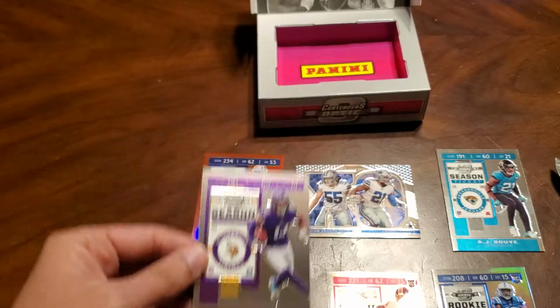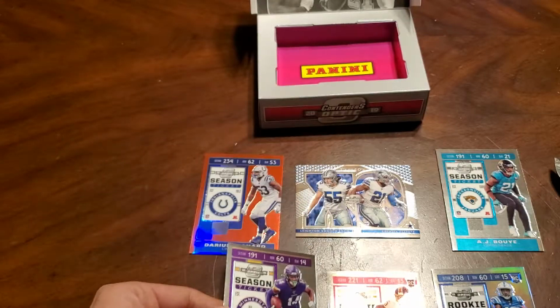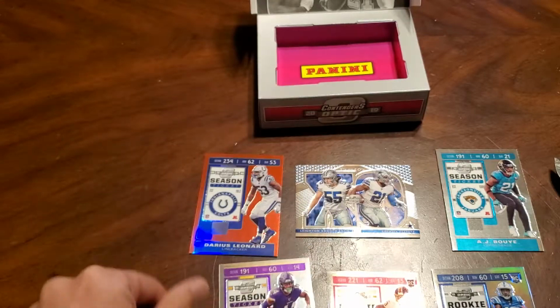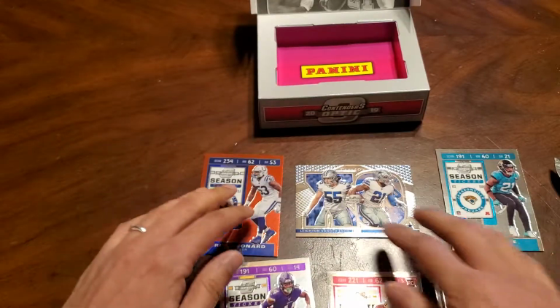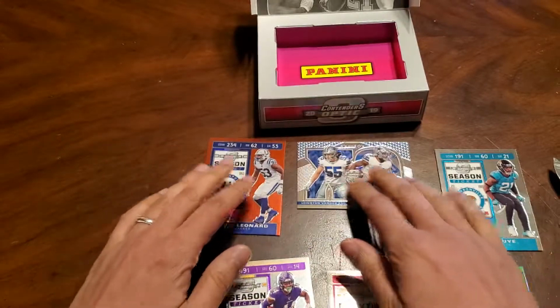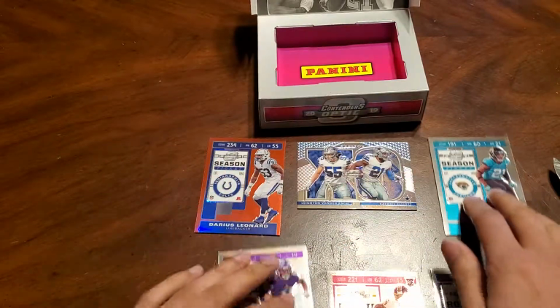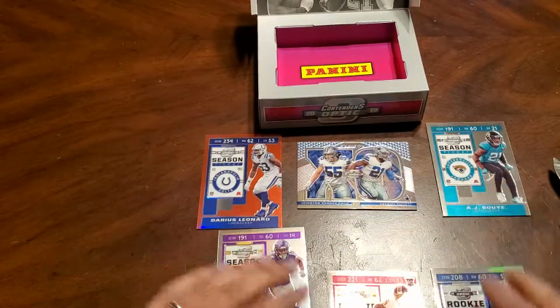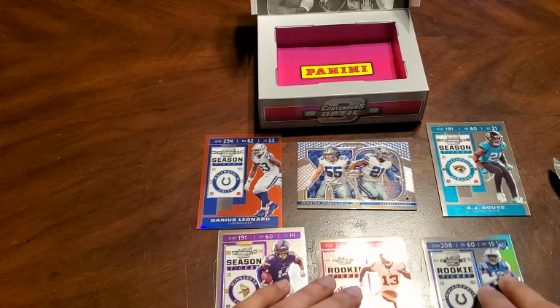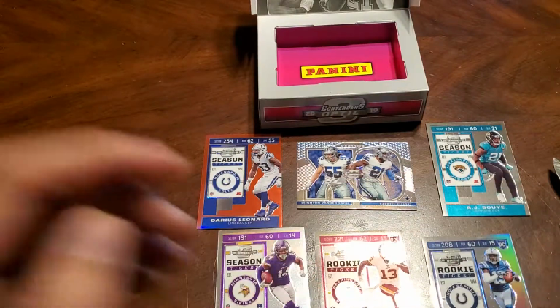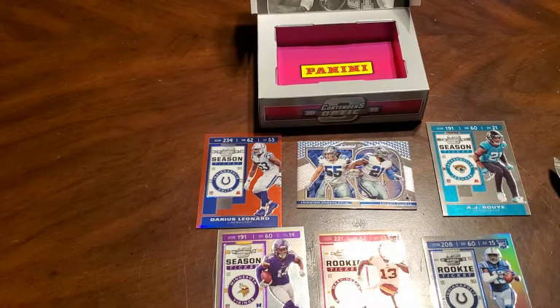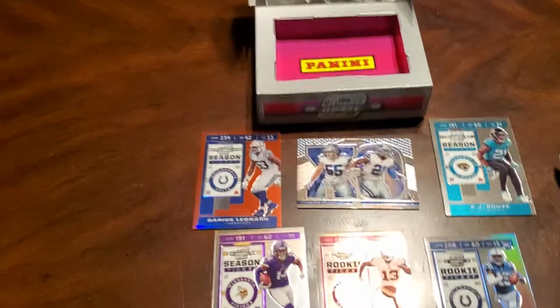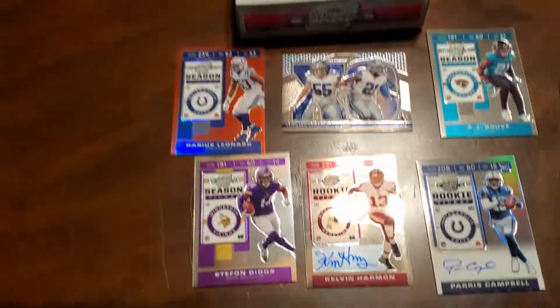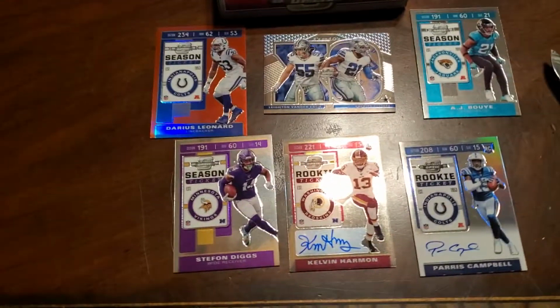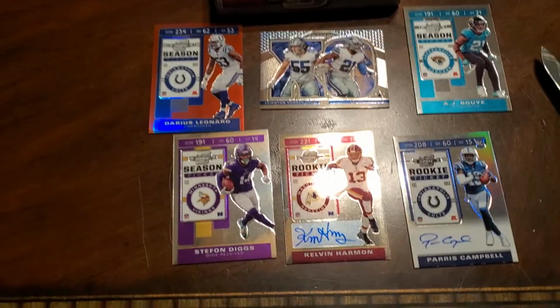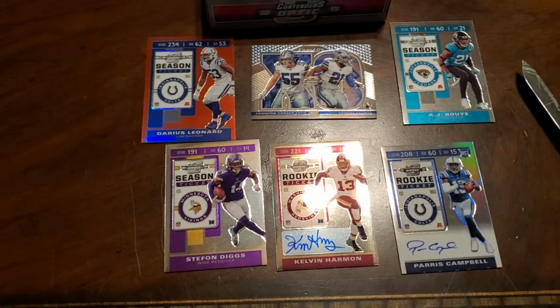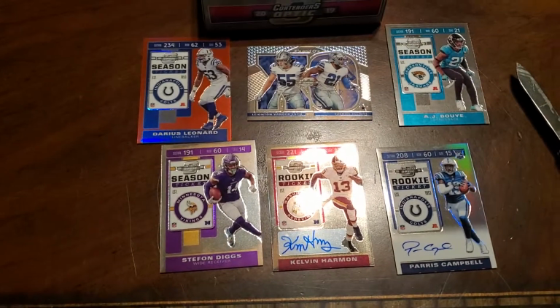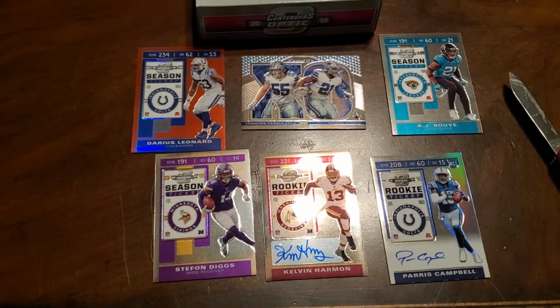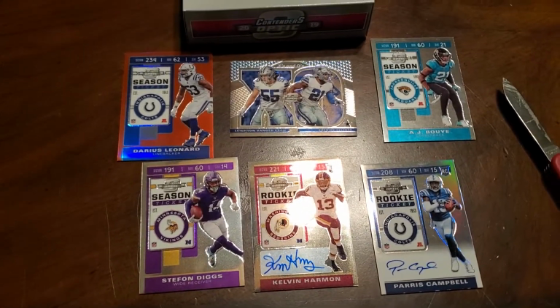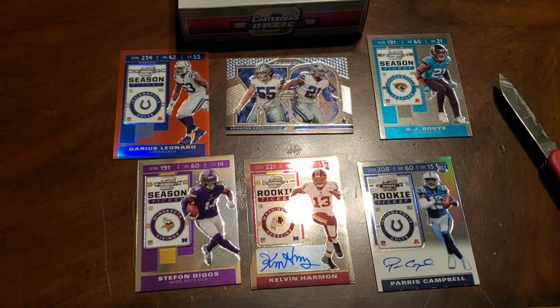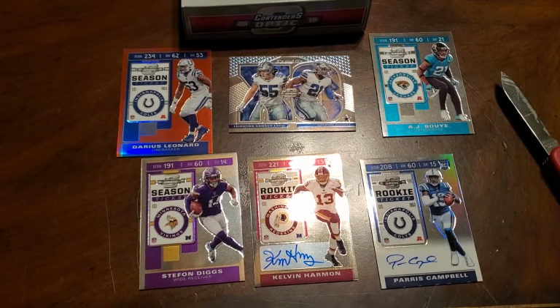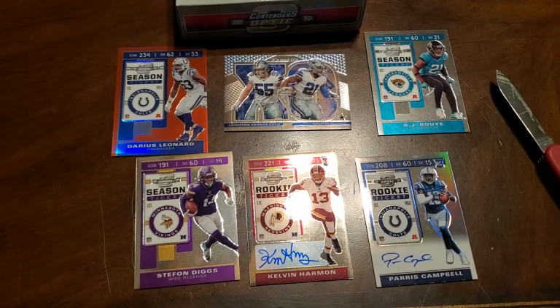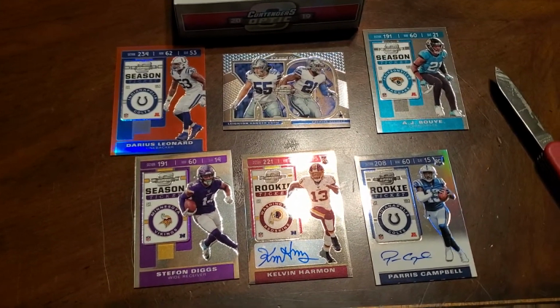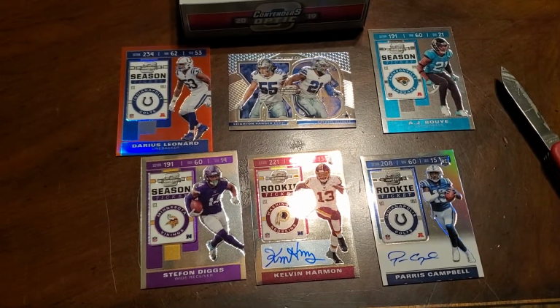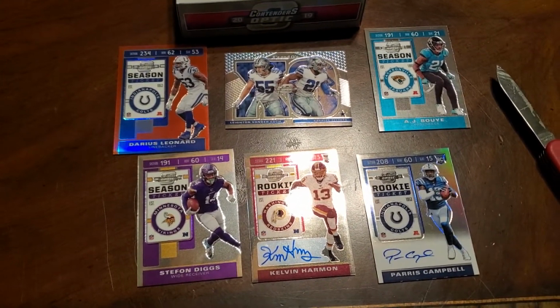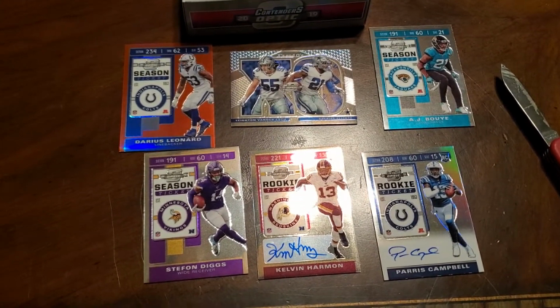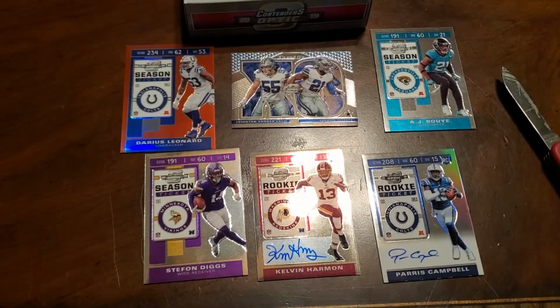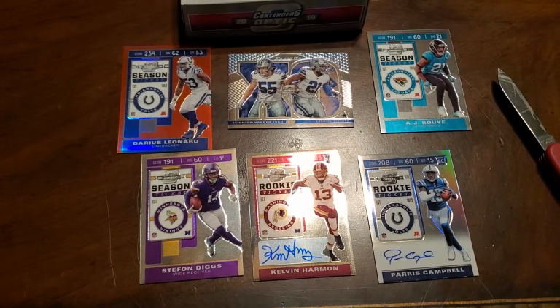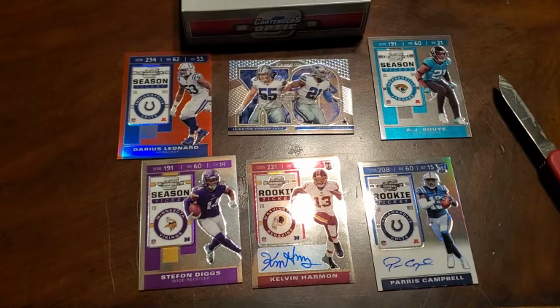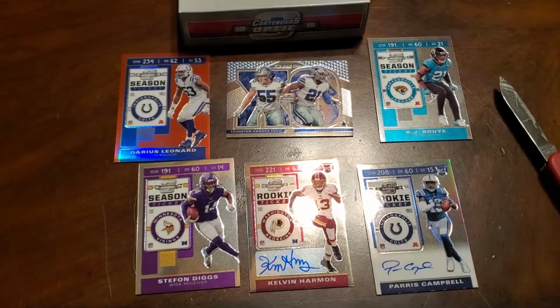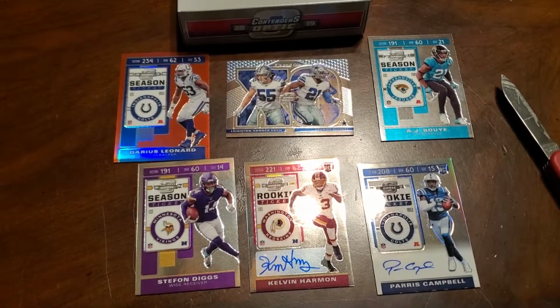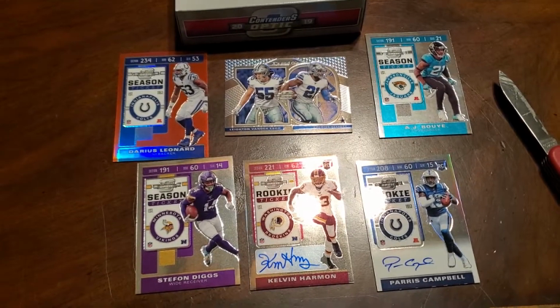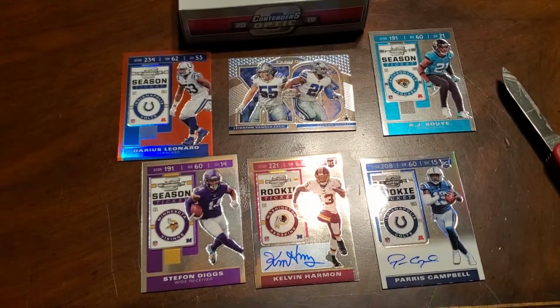Those are our six cards. I'll show these guys right here. Thanks for watching, we'll see you on the next one.